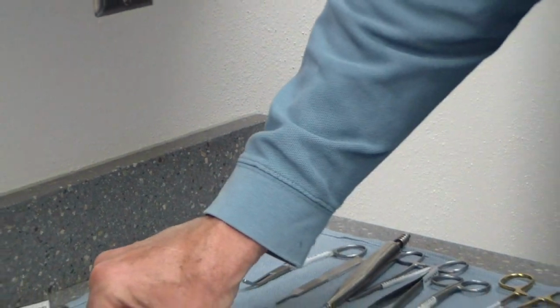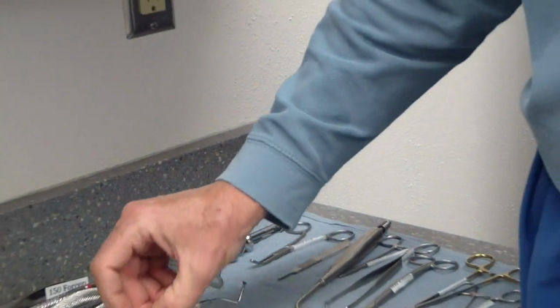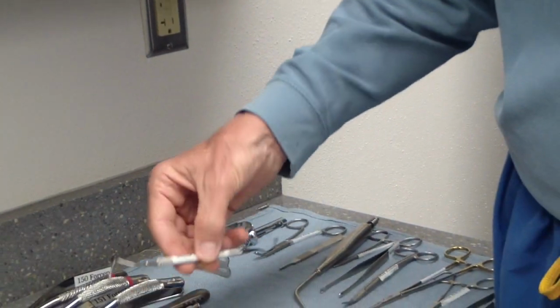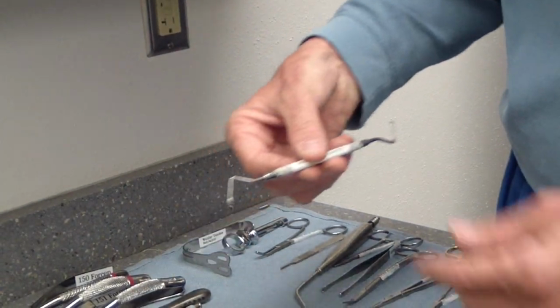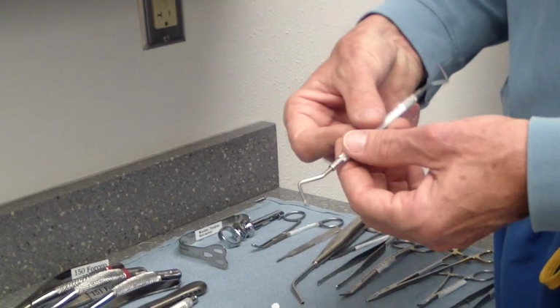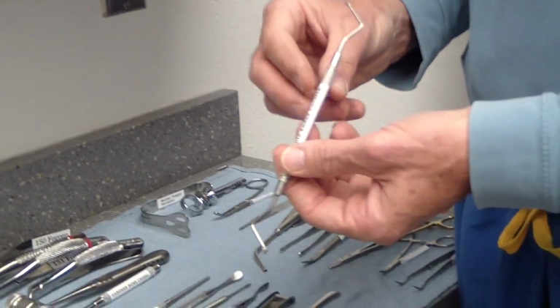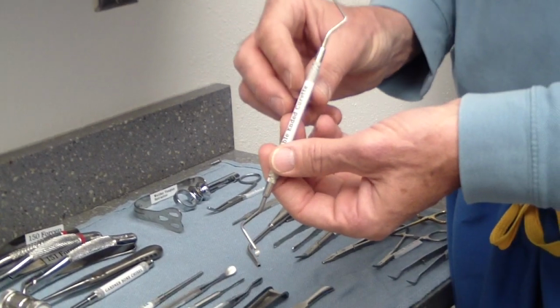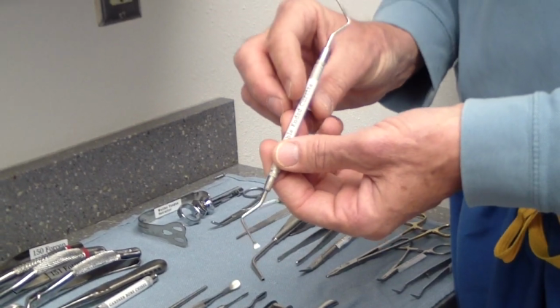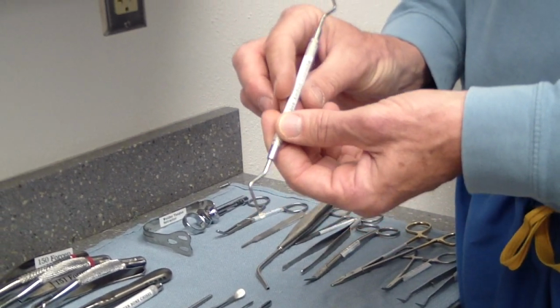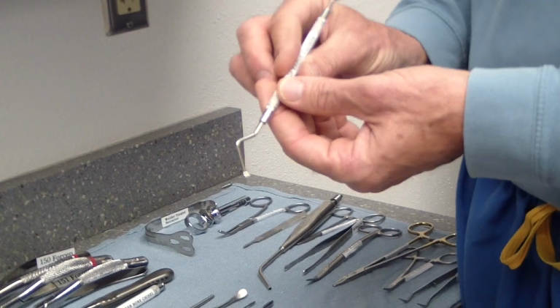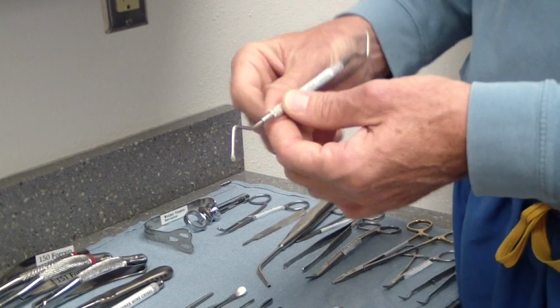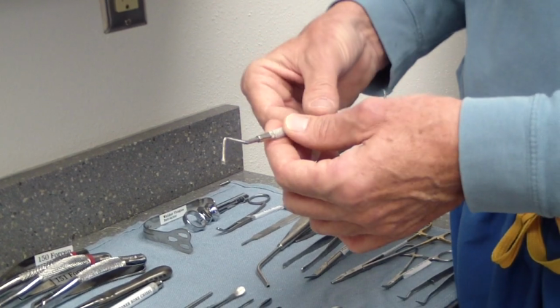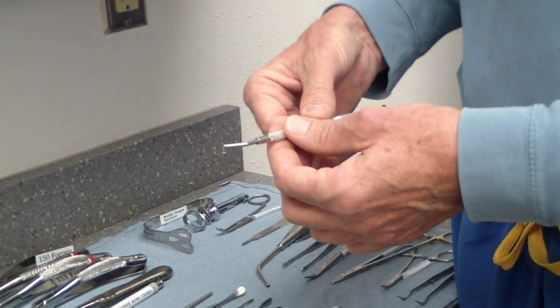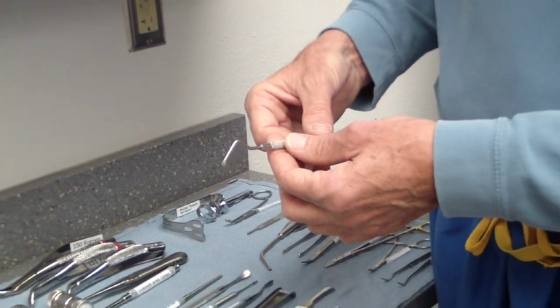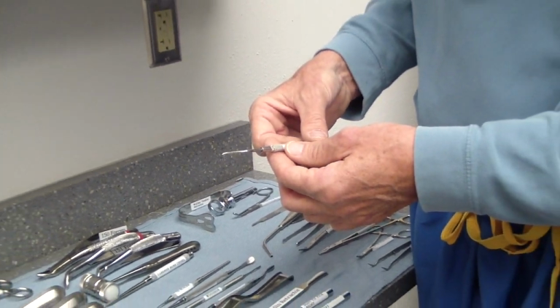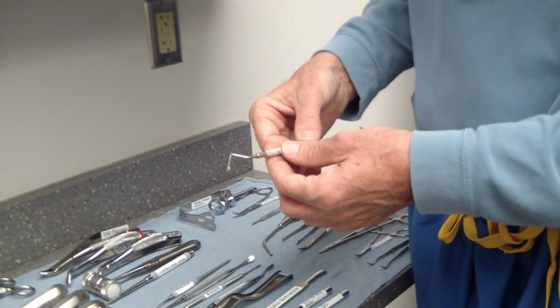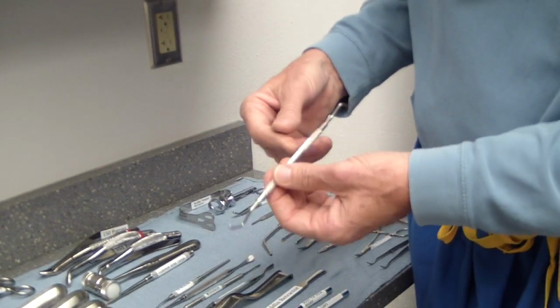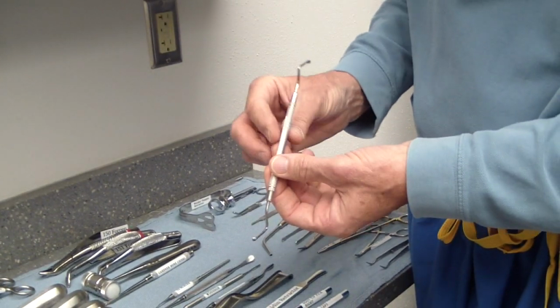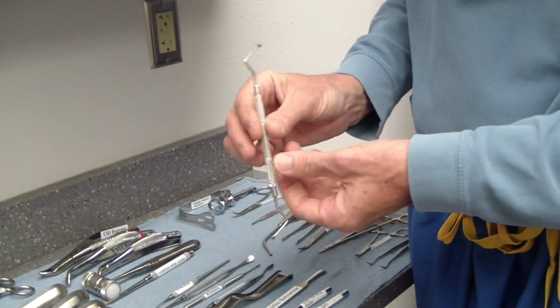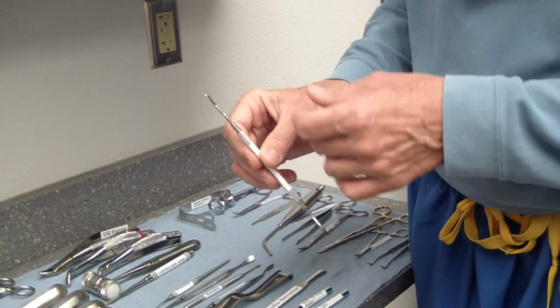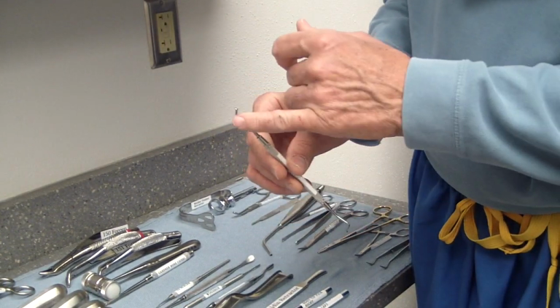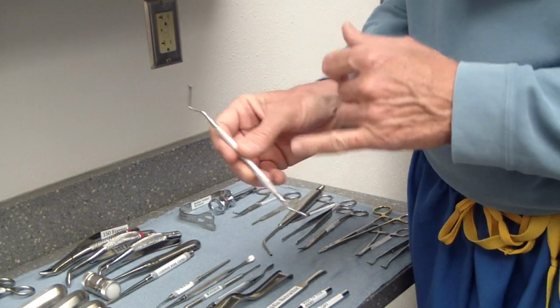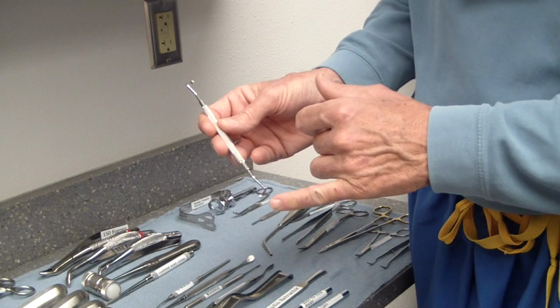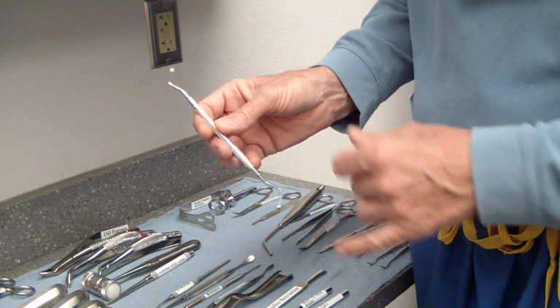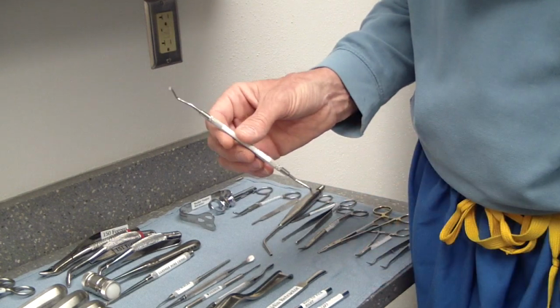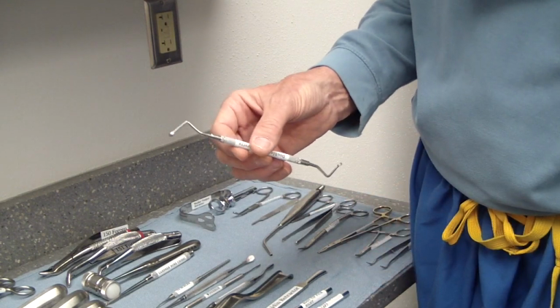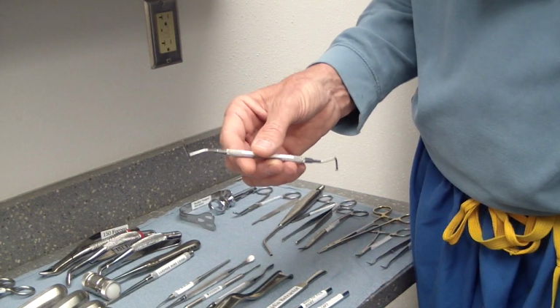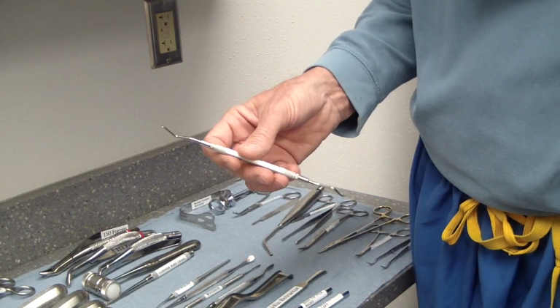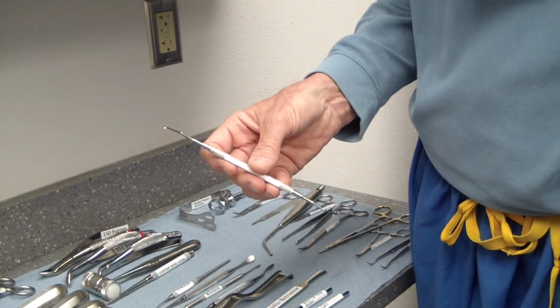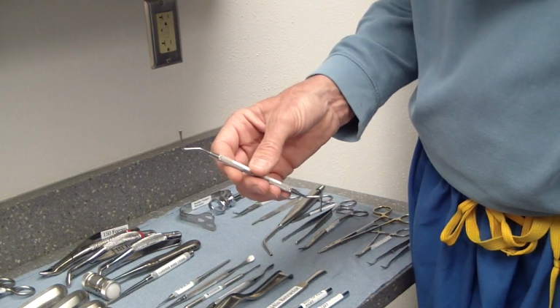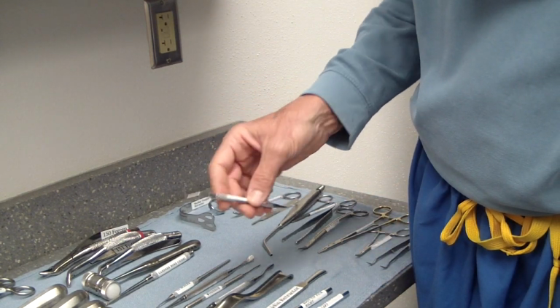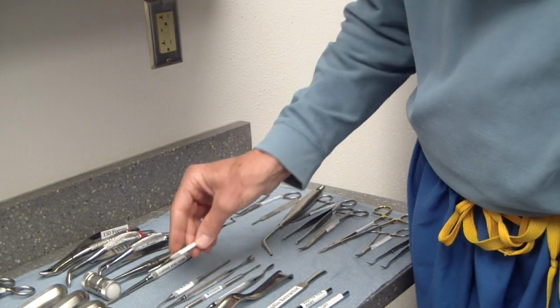This is your double-ended curette. When I curette out leftover granulation tissue or follicular material, it's left and right-handed depending on which end of the shaft you use. Very useful instrument.